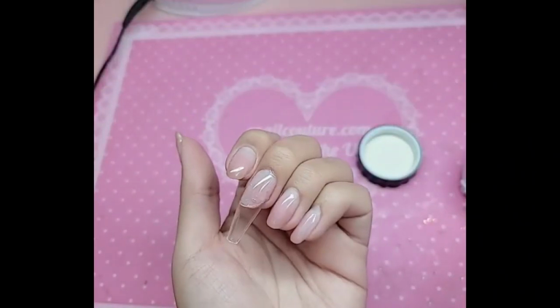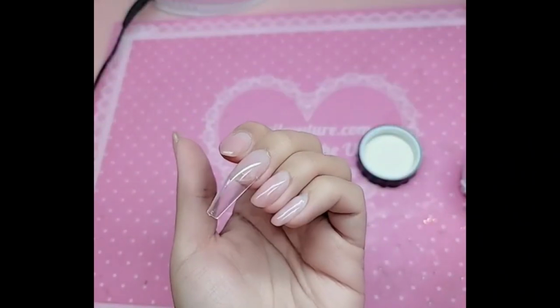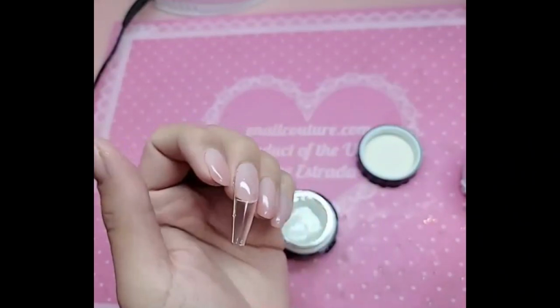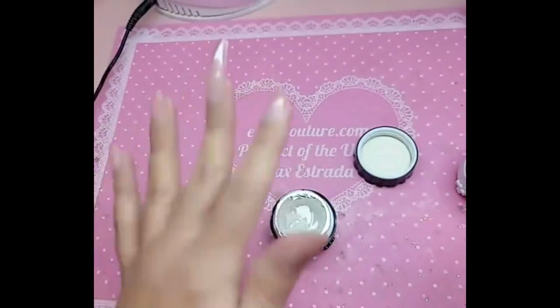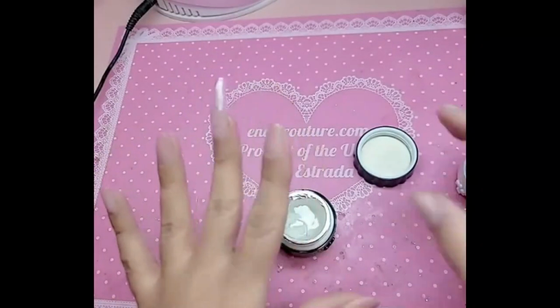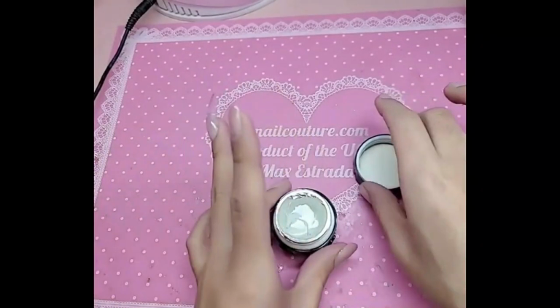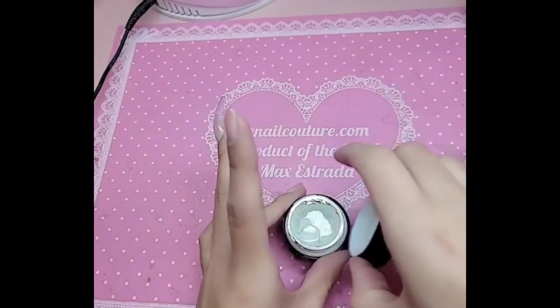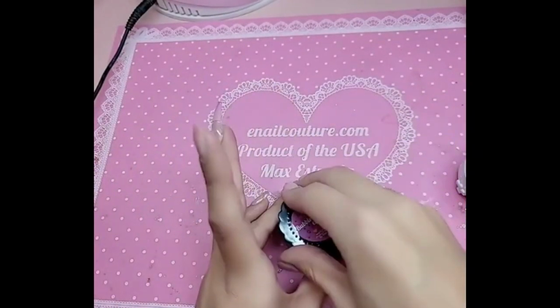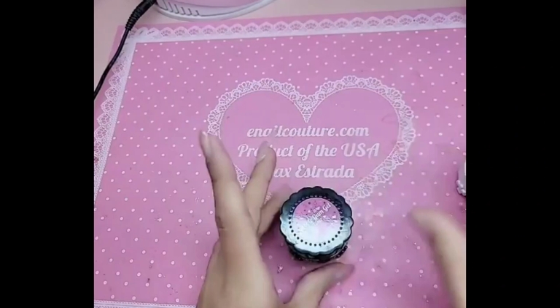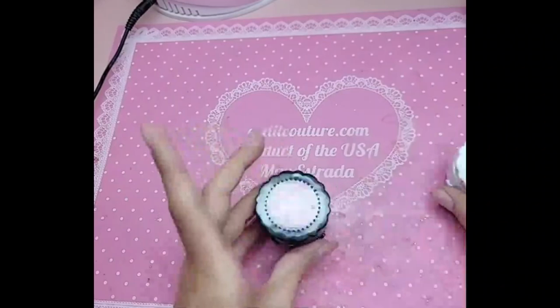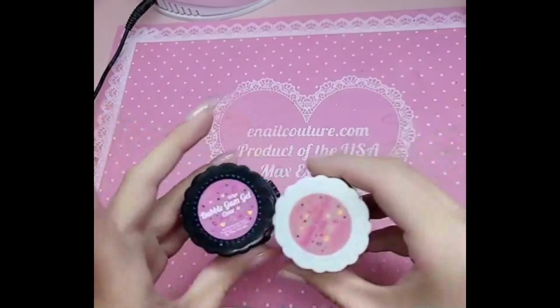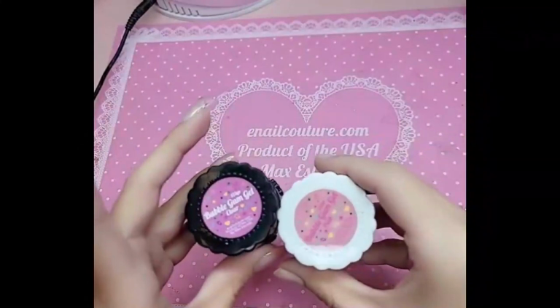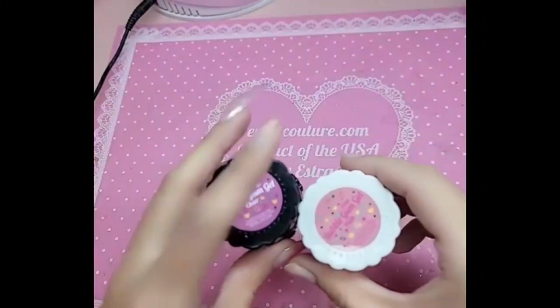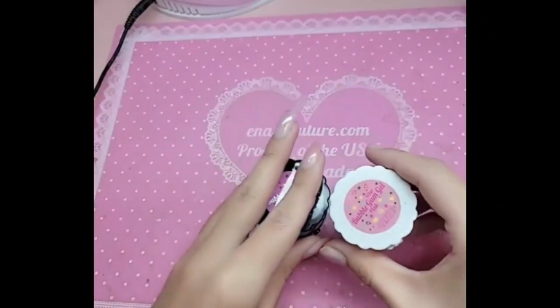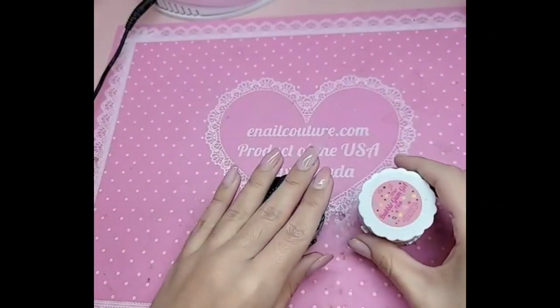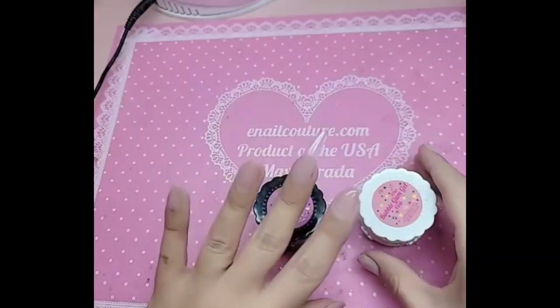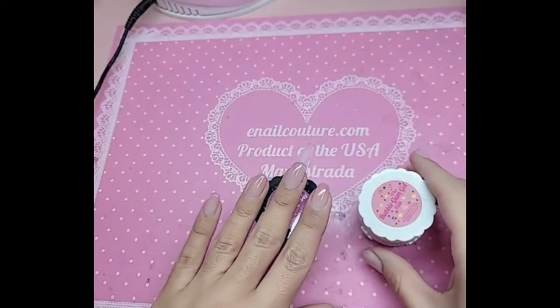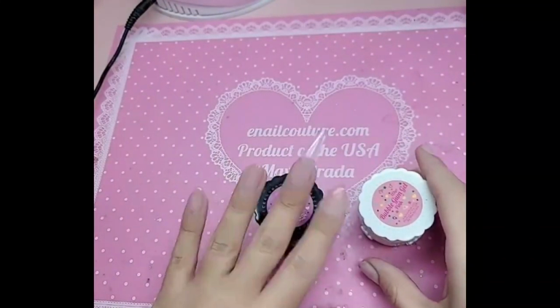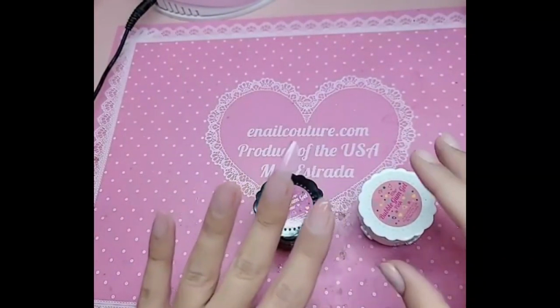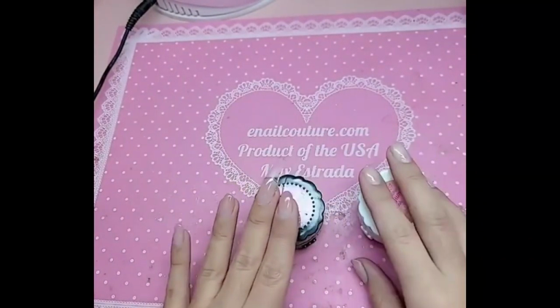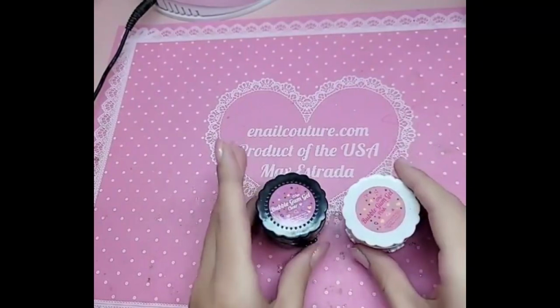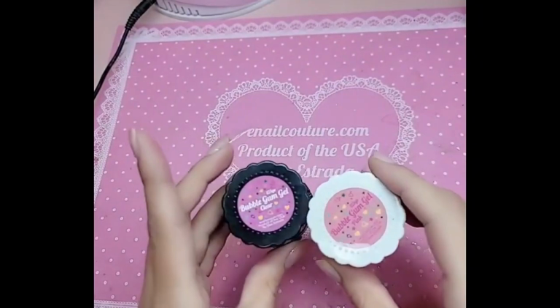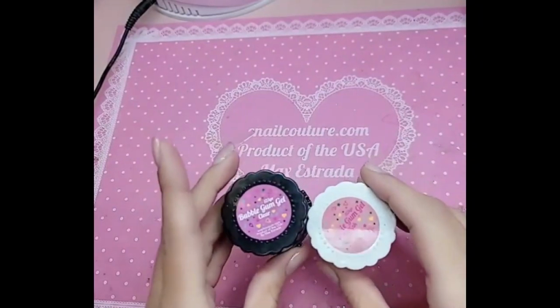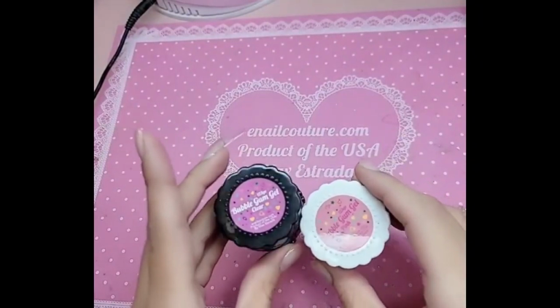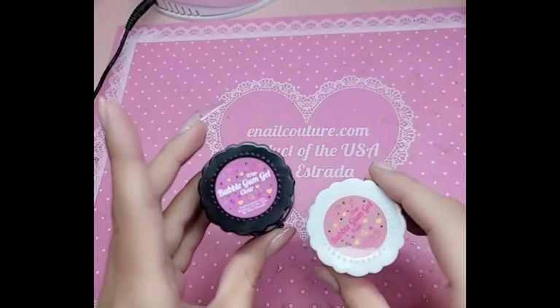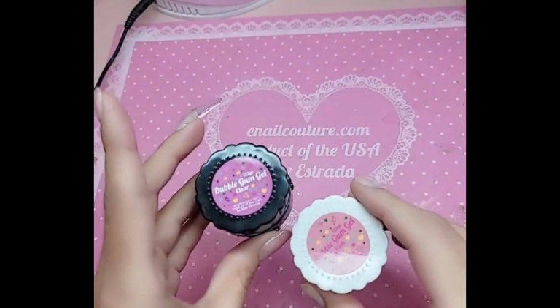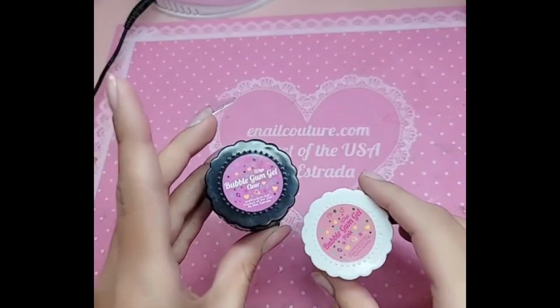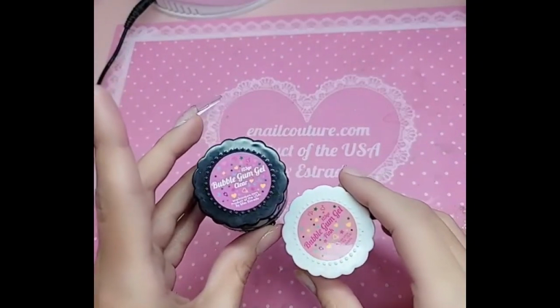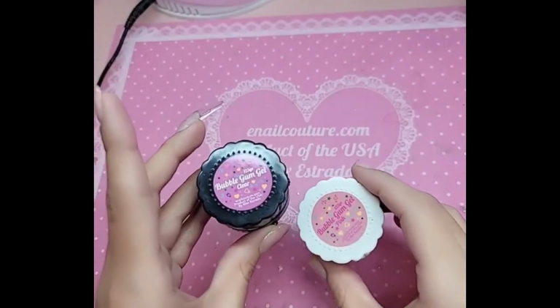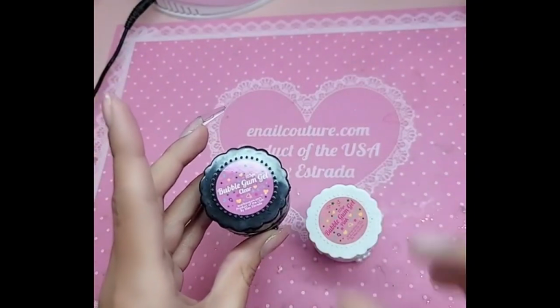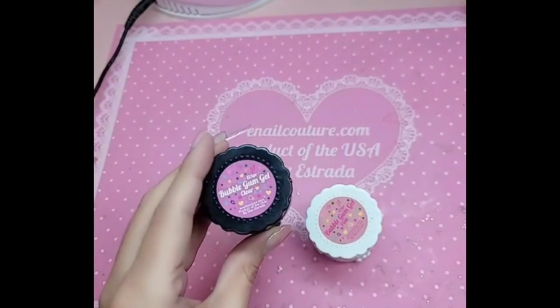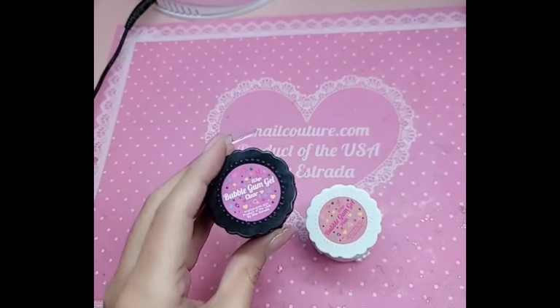without worrying about them moving around or anything like that. So what are you waiting for? Visit enolcouture.com and check out the long-awaited Bubblegum Gel — snatch up your phalanges even faster and easier now. enolcouture.com: the best nail products in the universe.